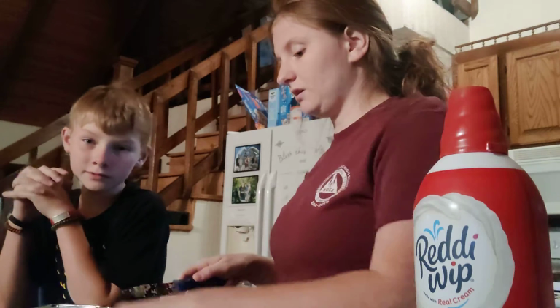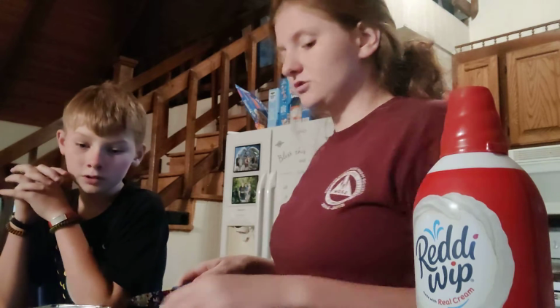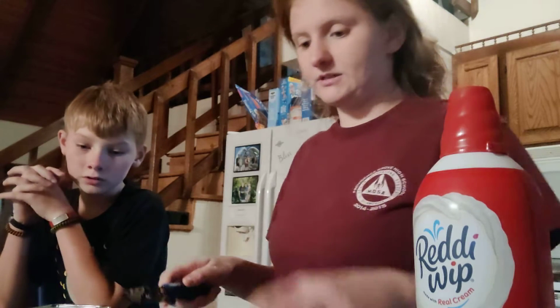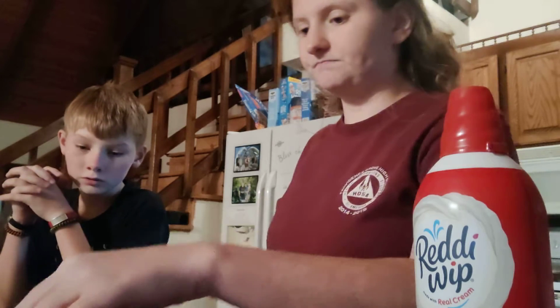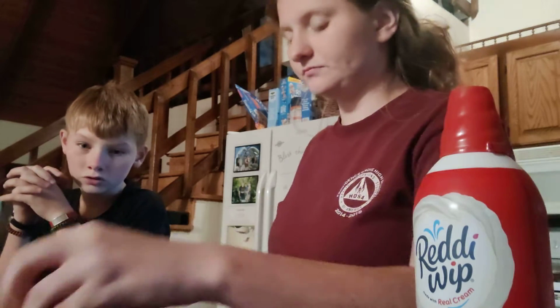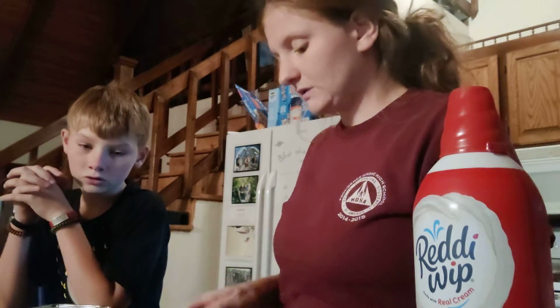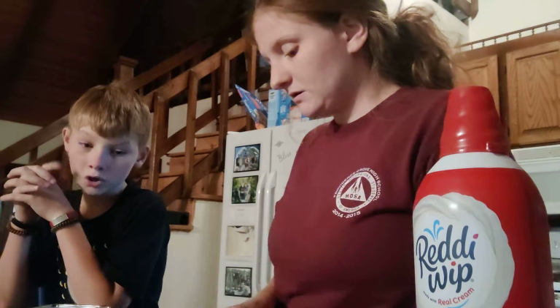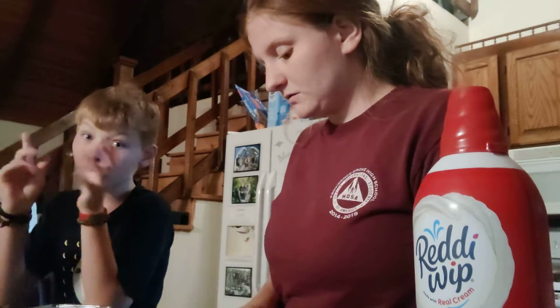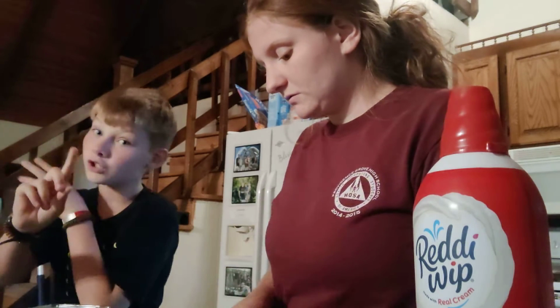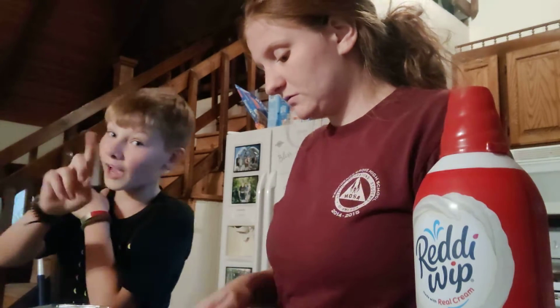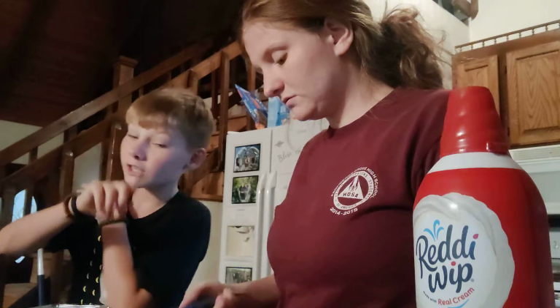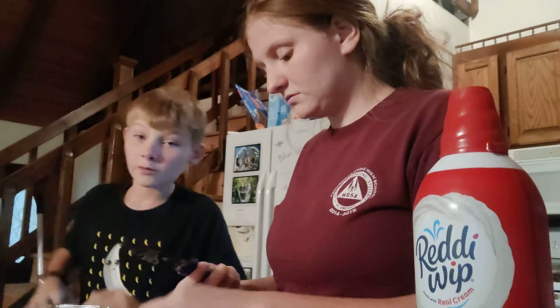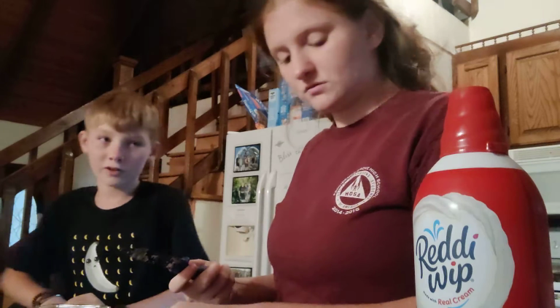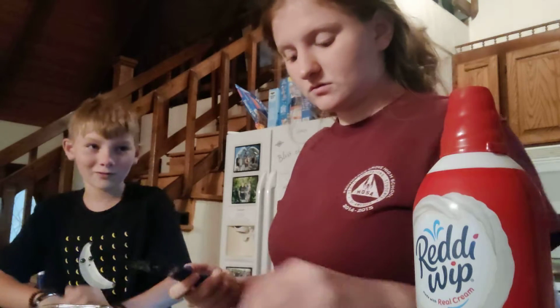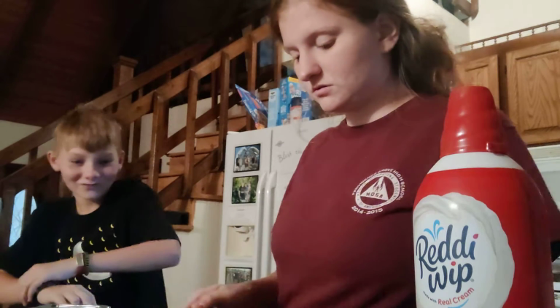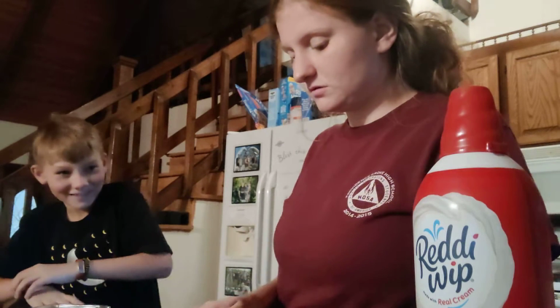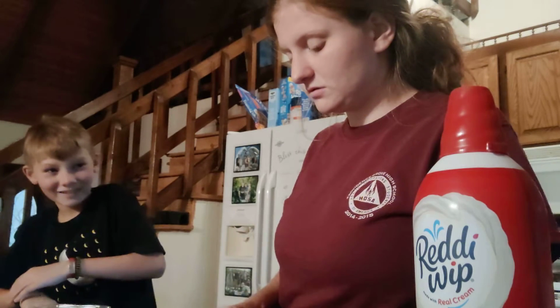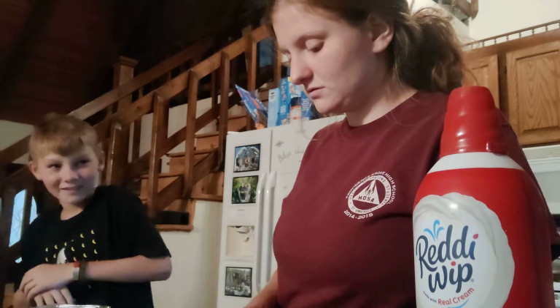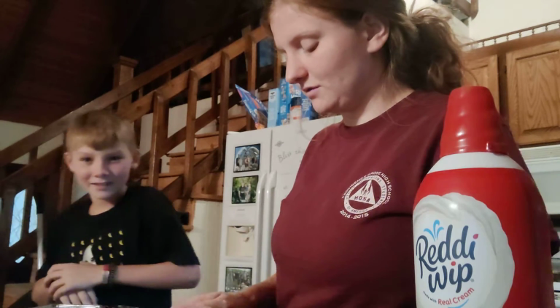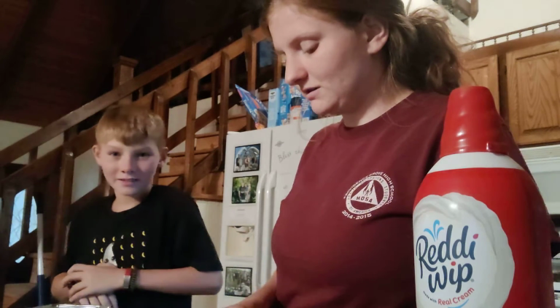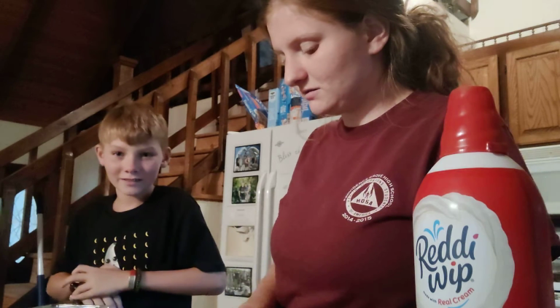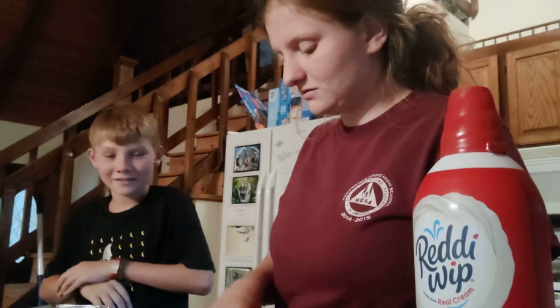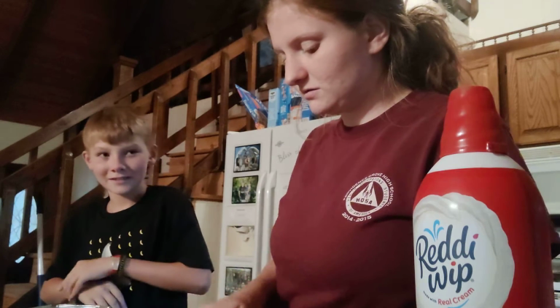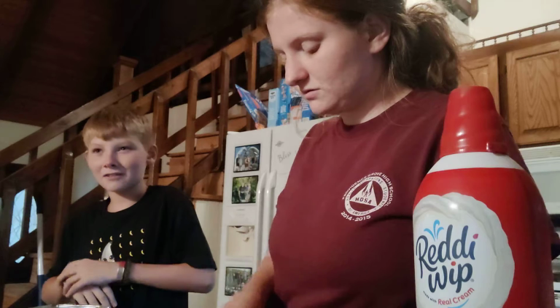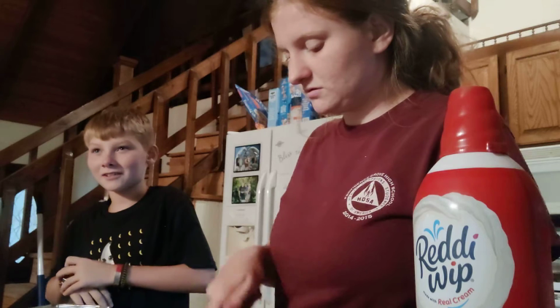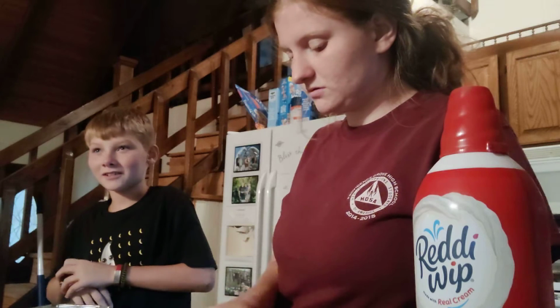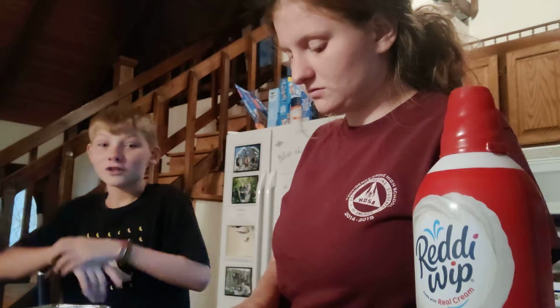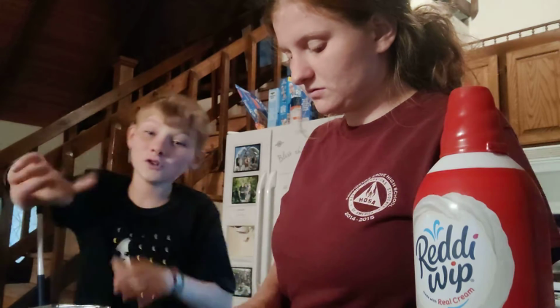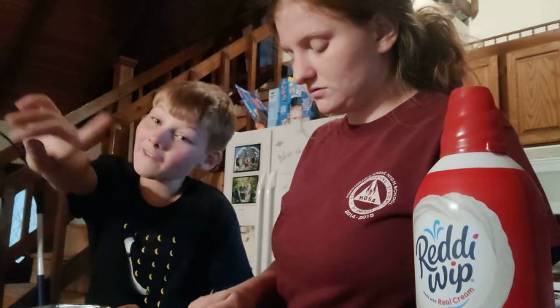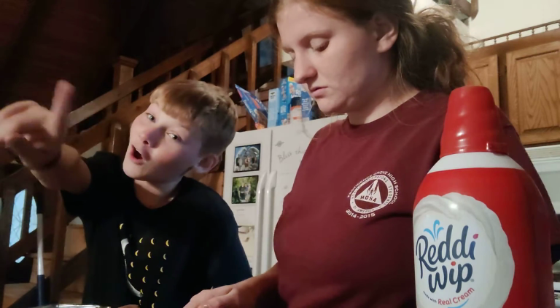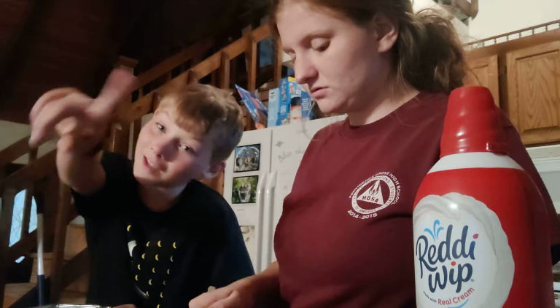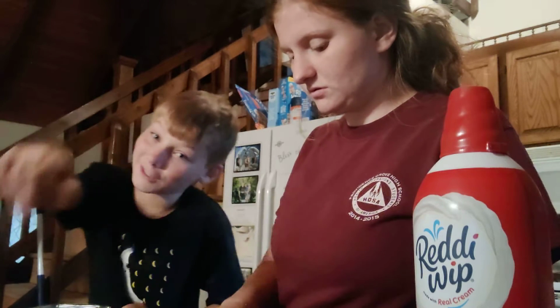So I'm going to cut these strawberries up. Don't you not use knives? Hold on. Don't use knives at home, kids.